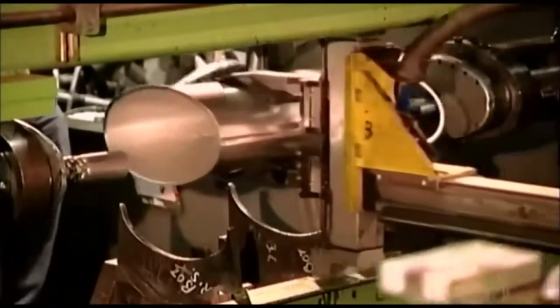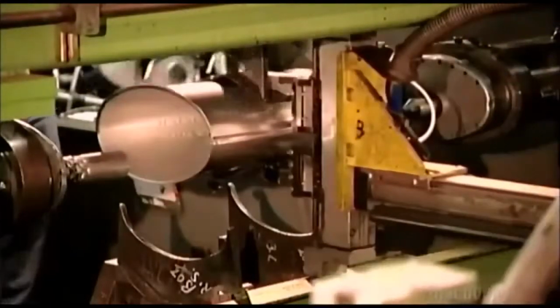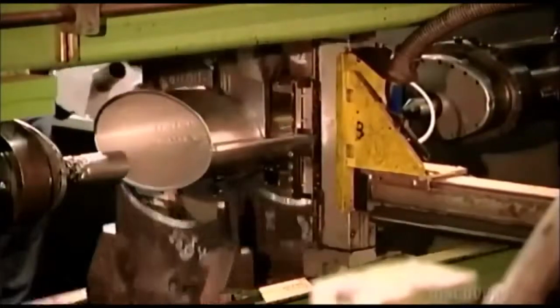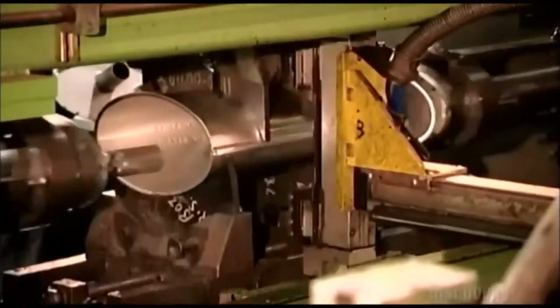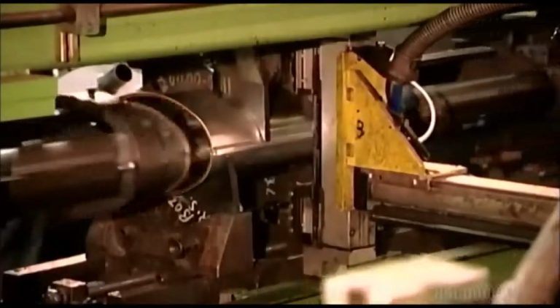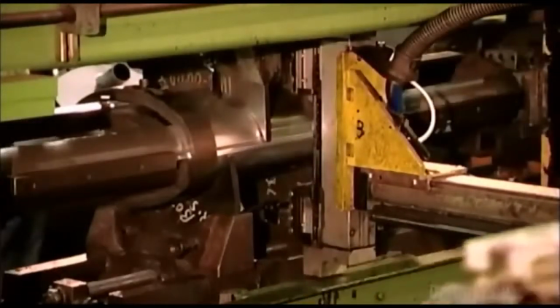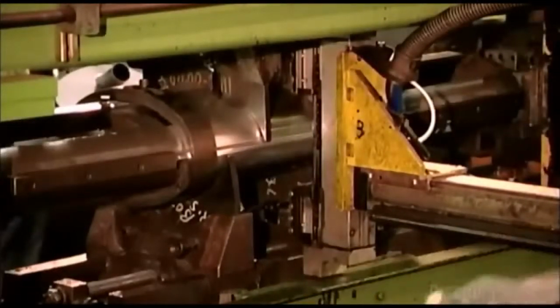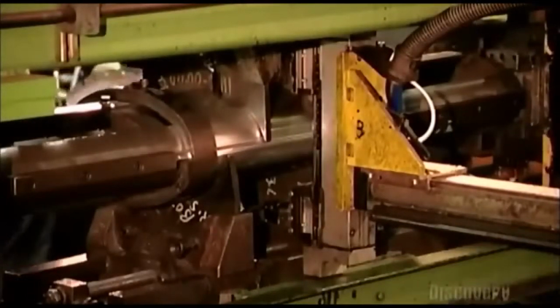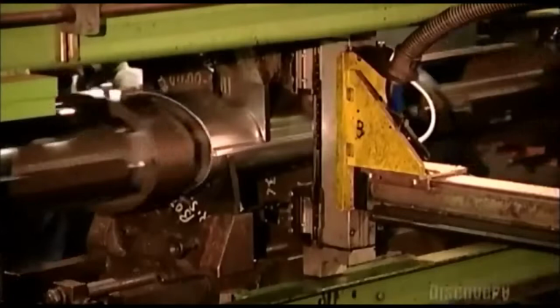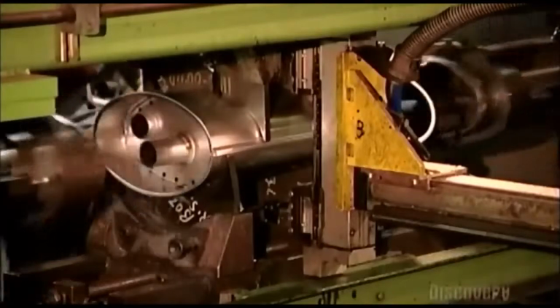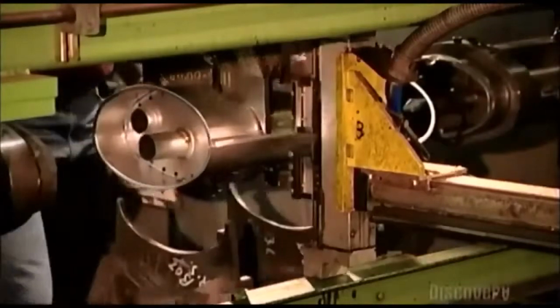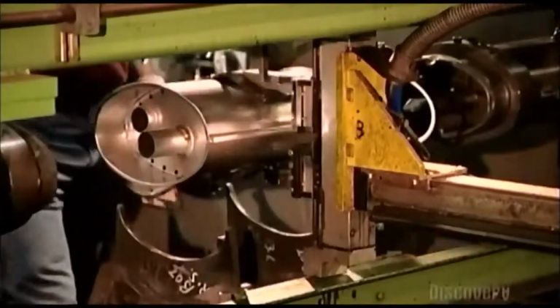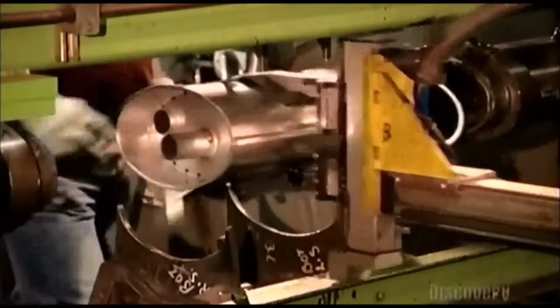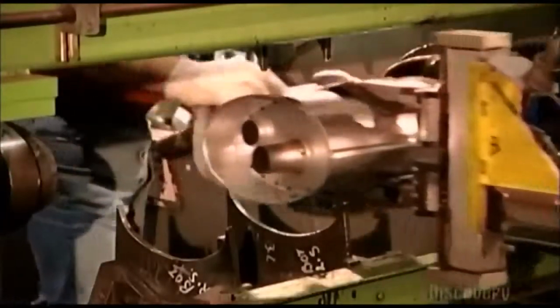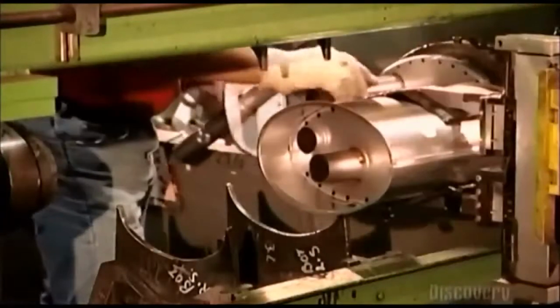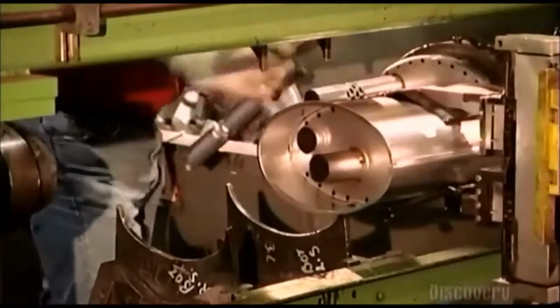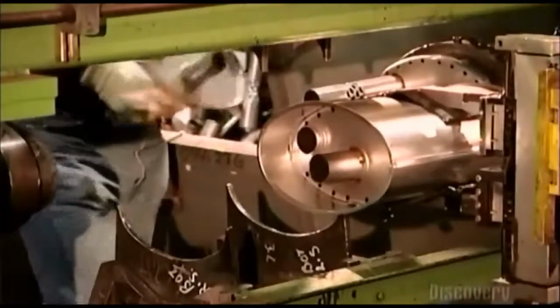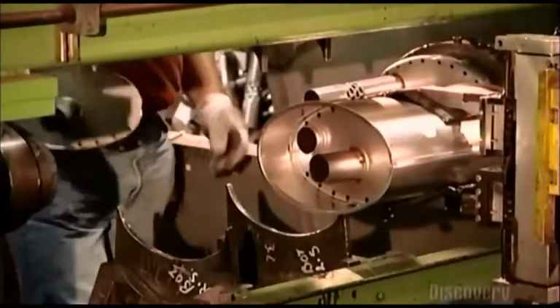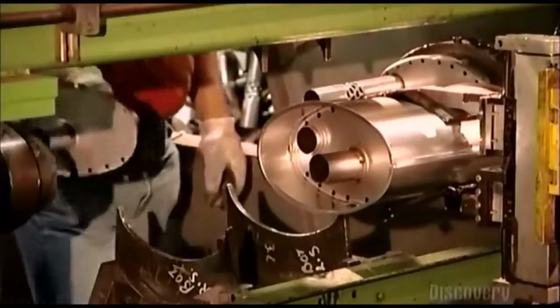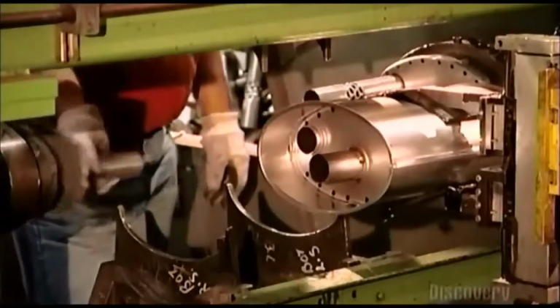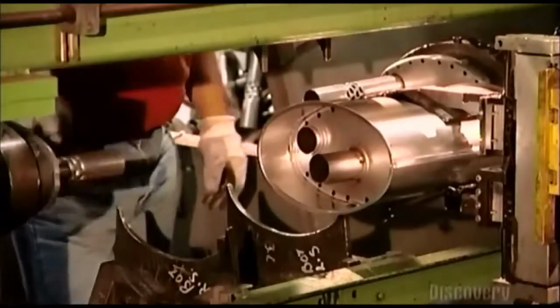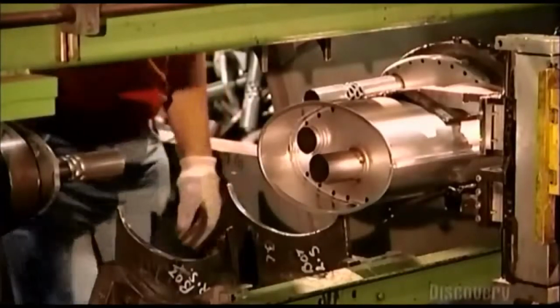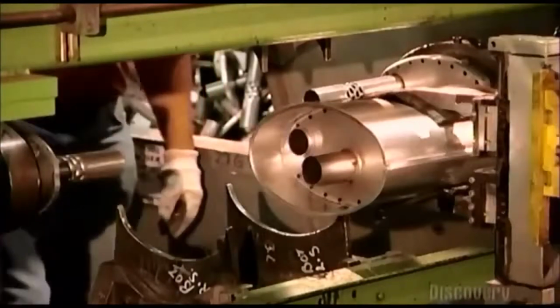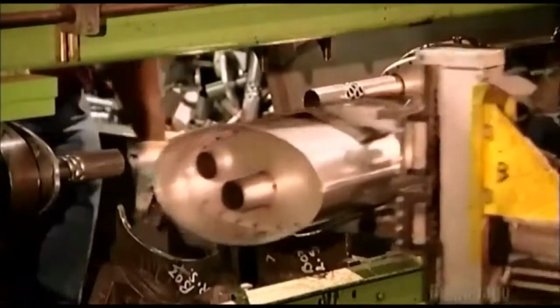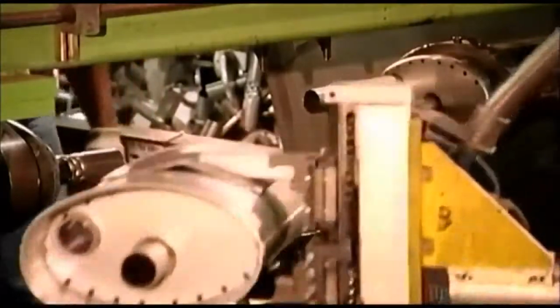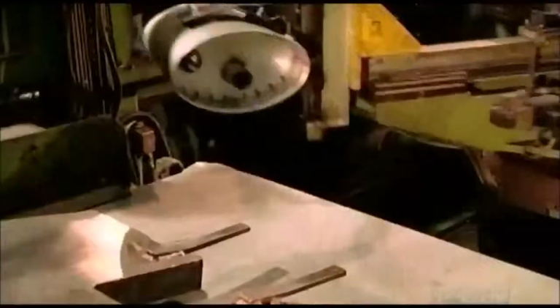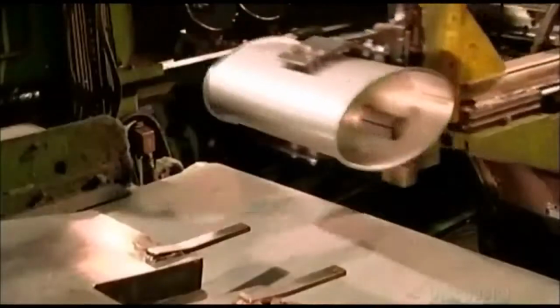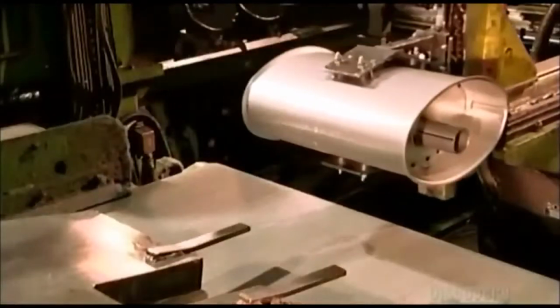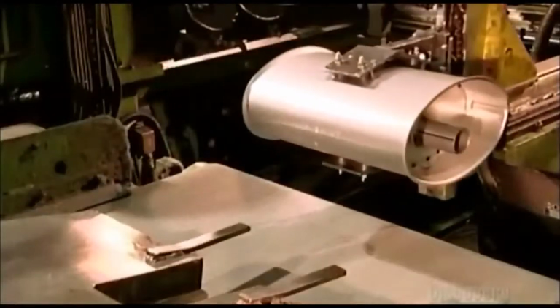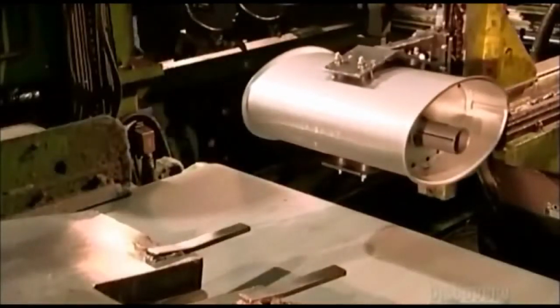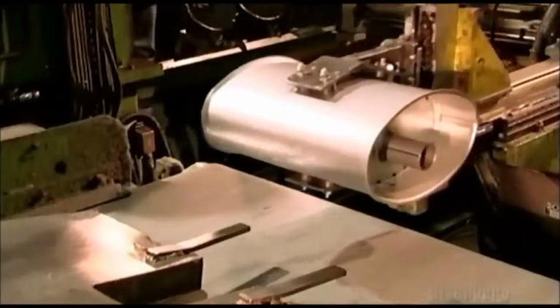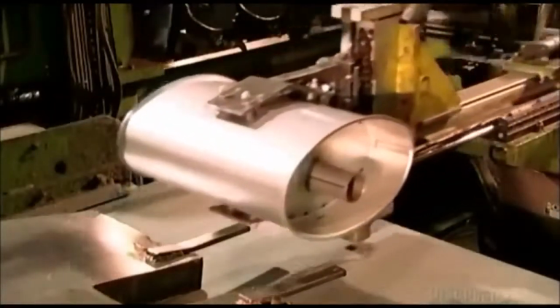Hydraulic pushers press the pre-assembled baffles and tubes inside the skin. After the muffler is stuffed, a robotic claw transfers it to a conveyor belt.